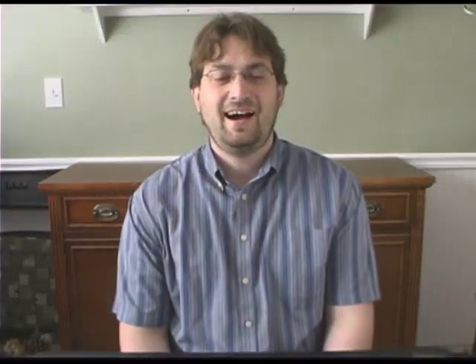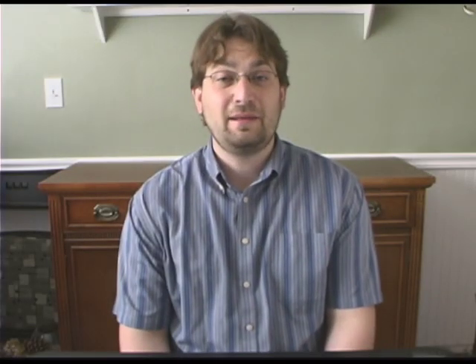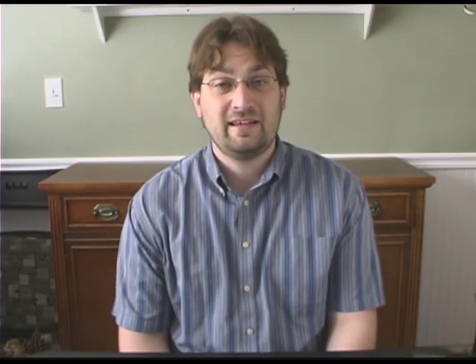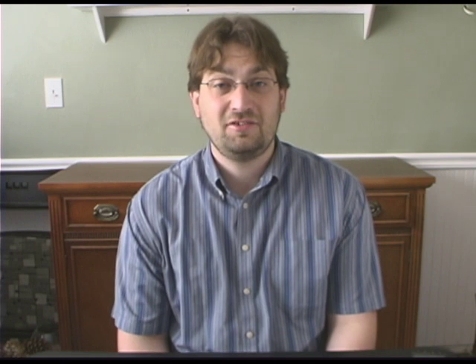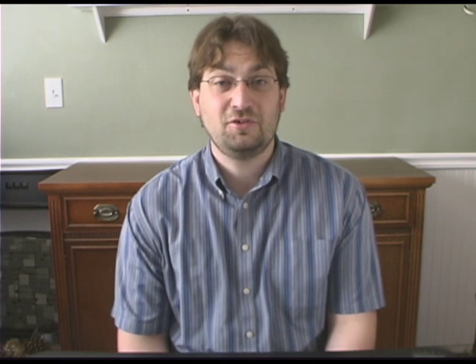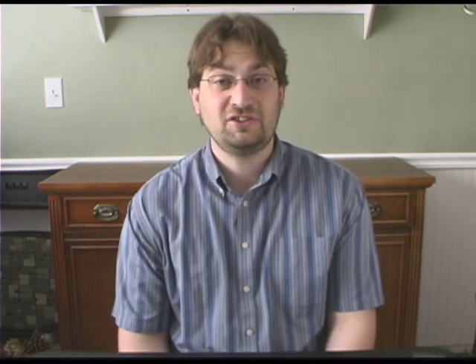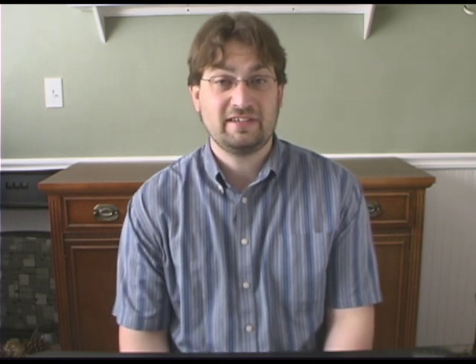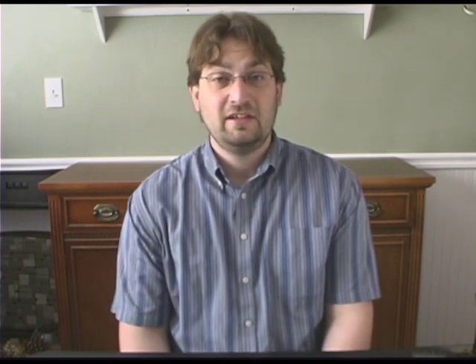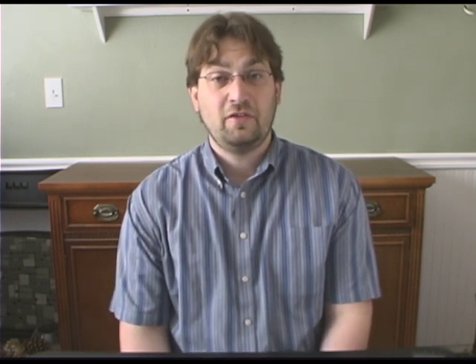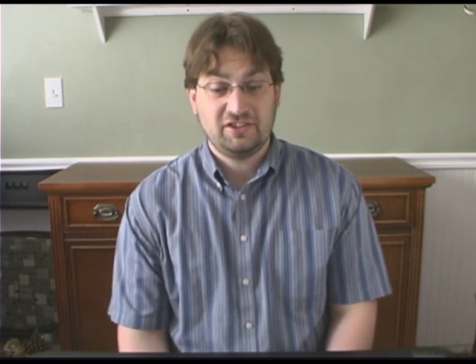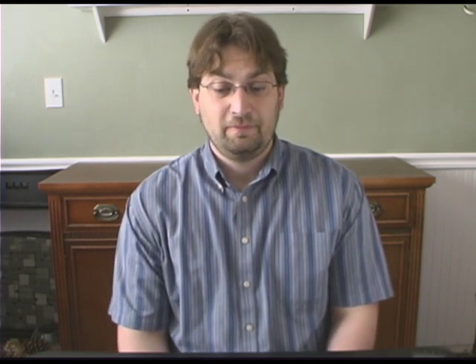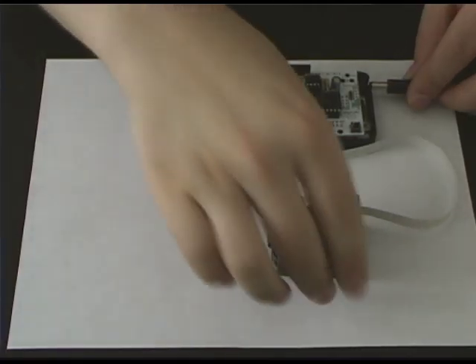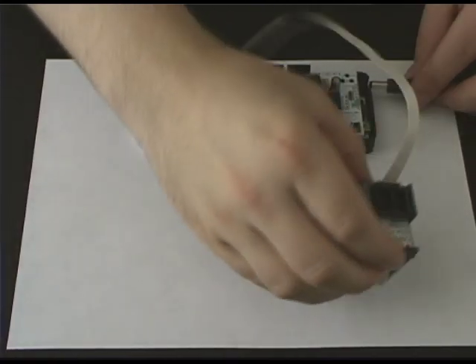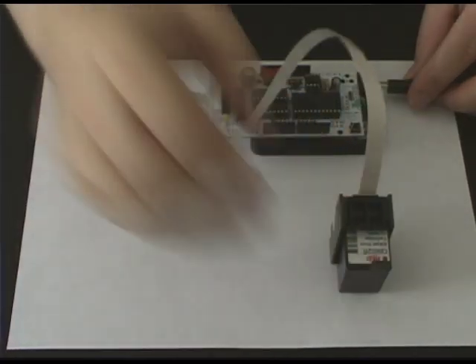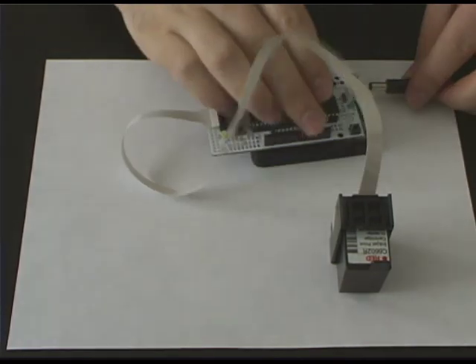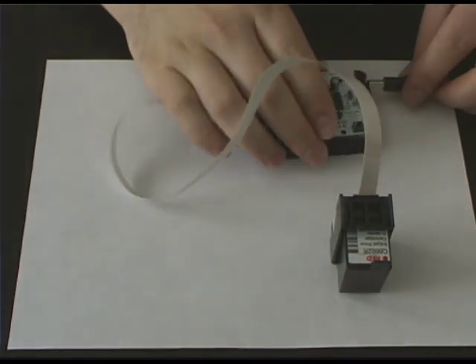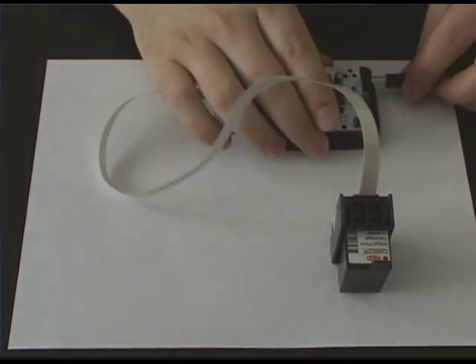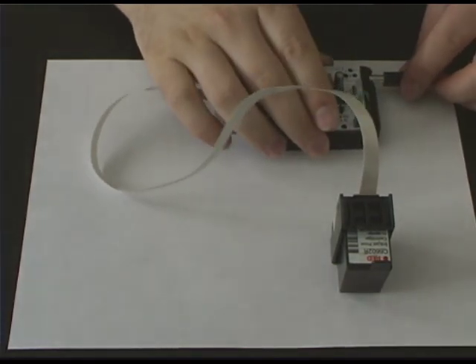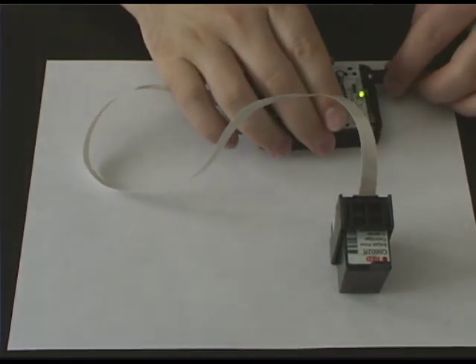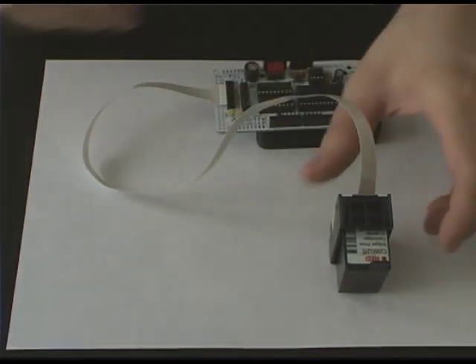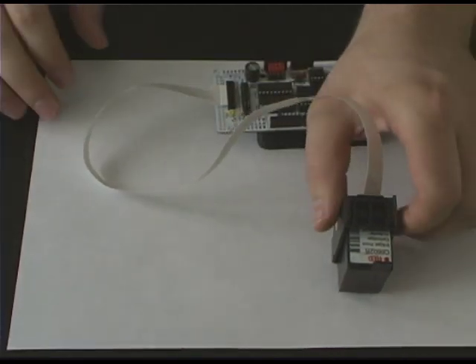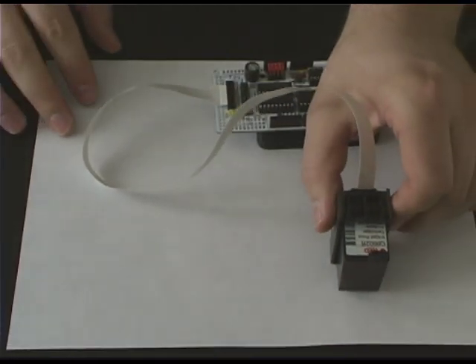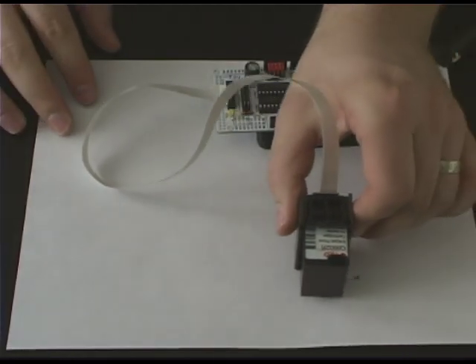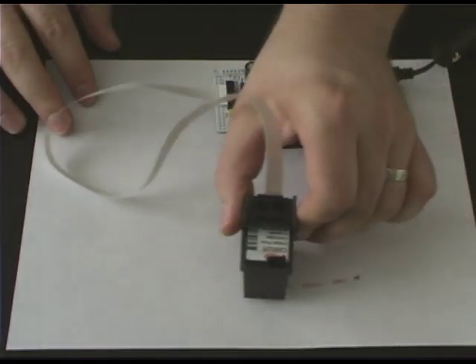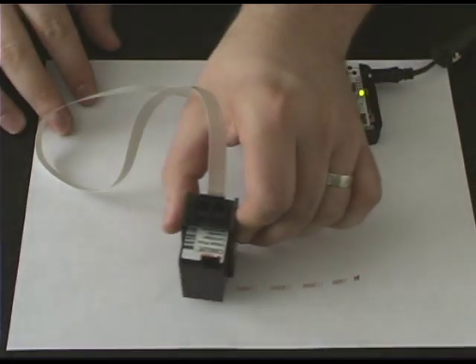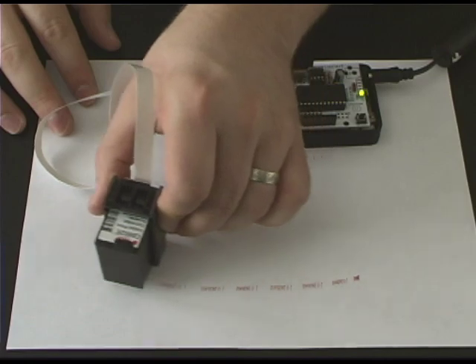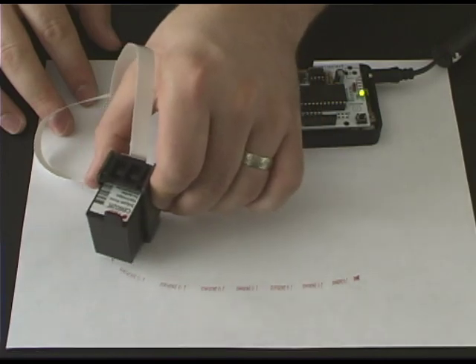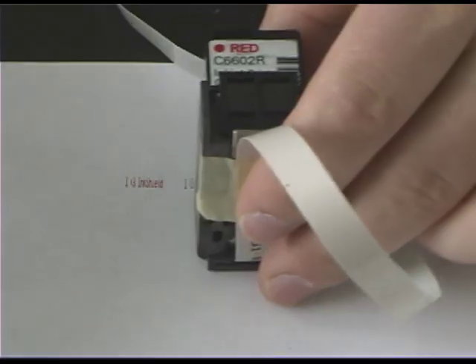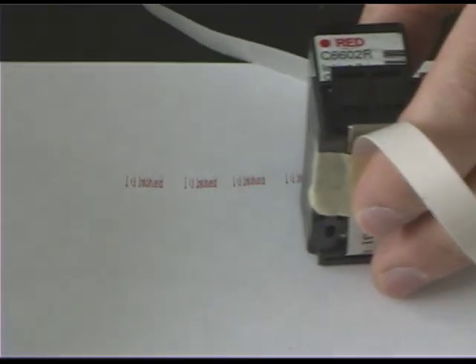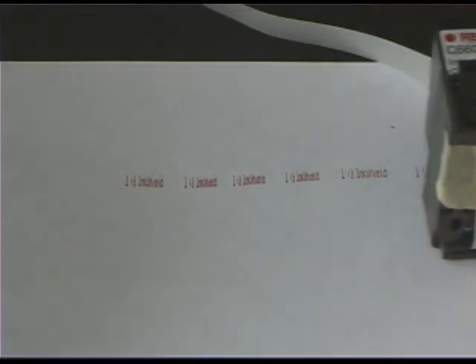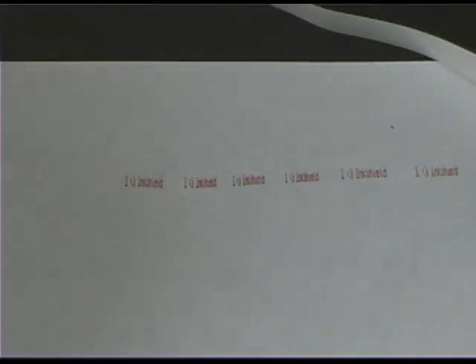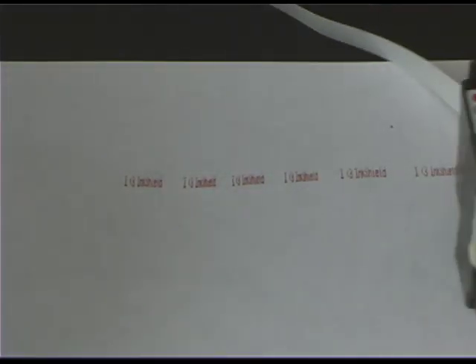Hi, my name is Nick, and I'd like to introduce a new Arduino shield I designed. It's called the Ink Shield. This shield is designed to allow you to connect an inkjet printer cartridge to an Arduino or other microcontroller, turning it into a 96 dpi print platform.